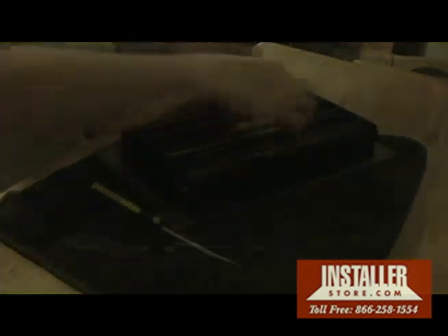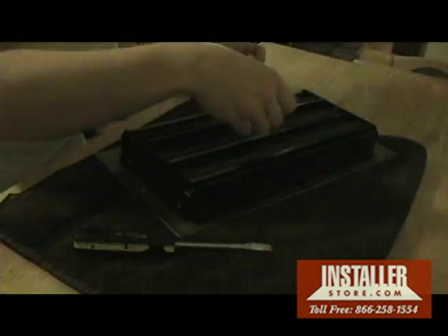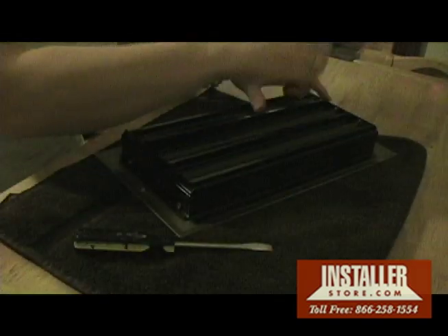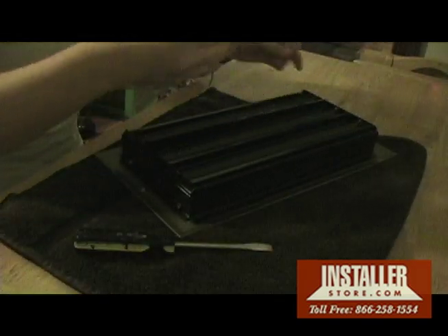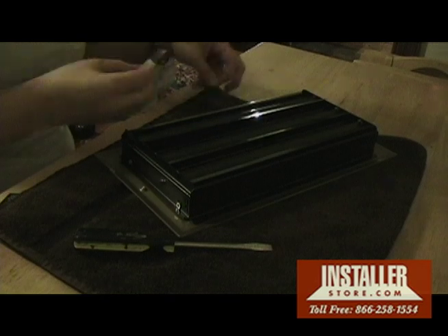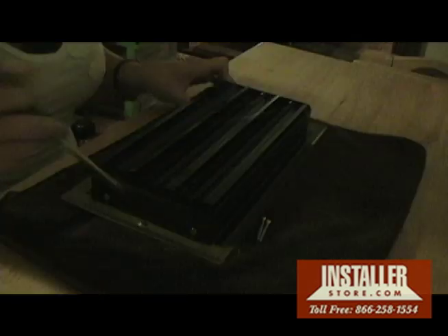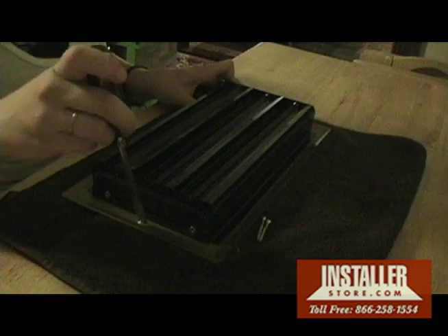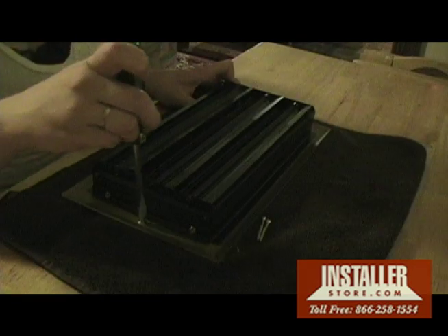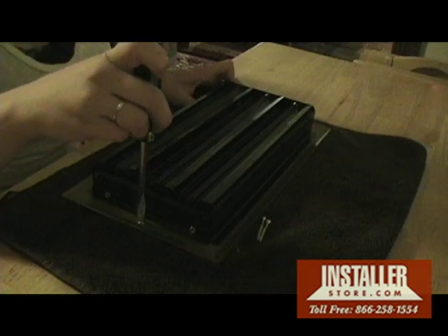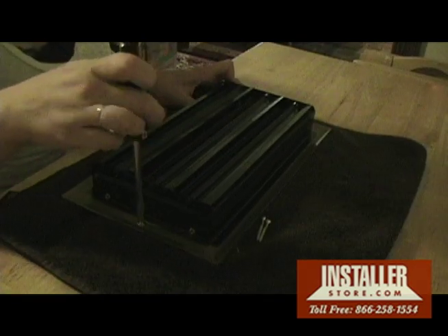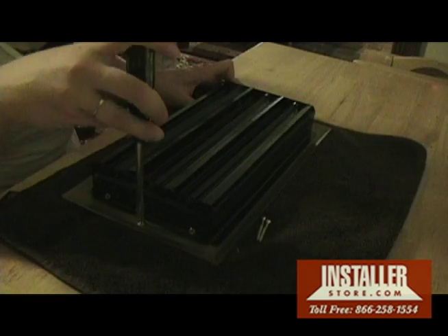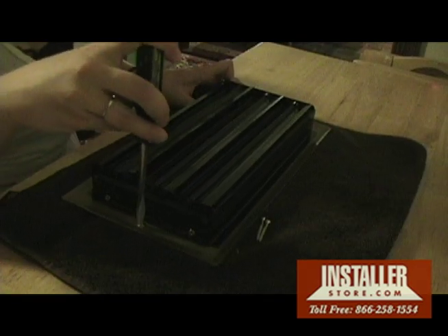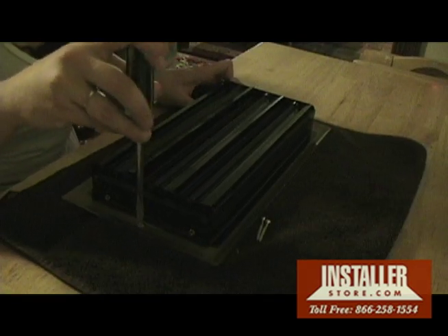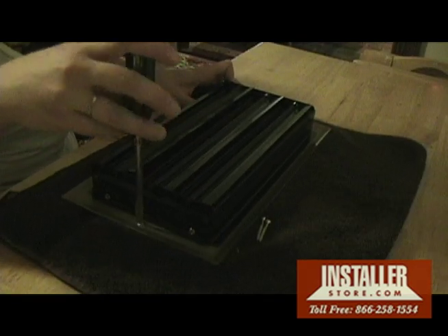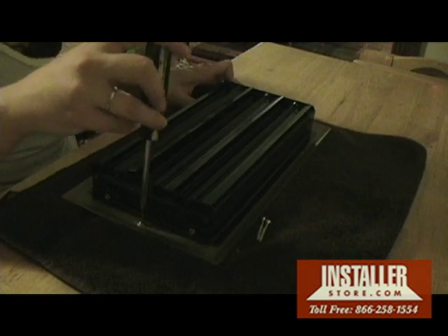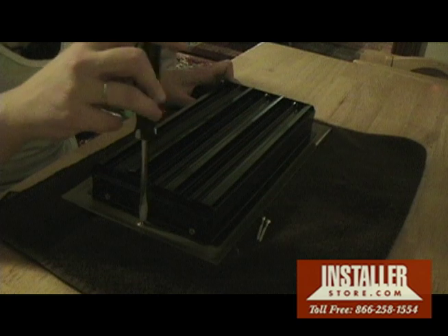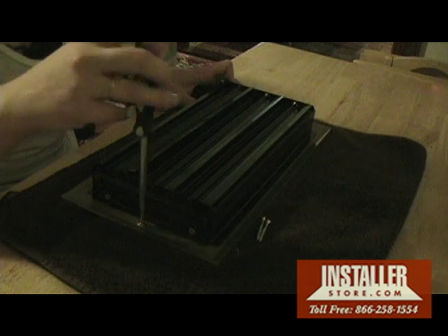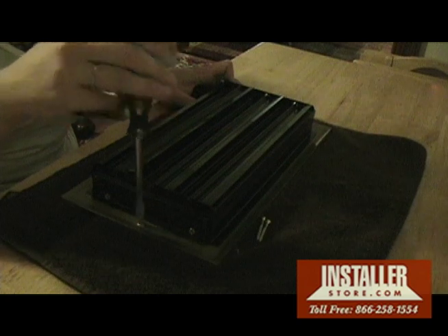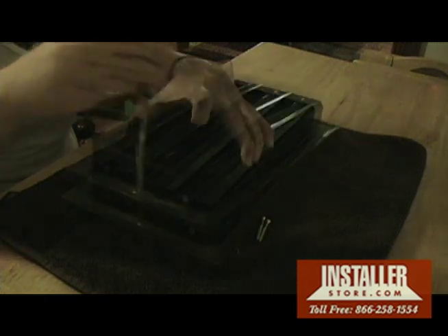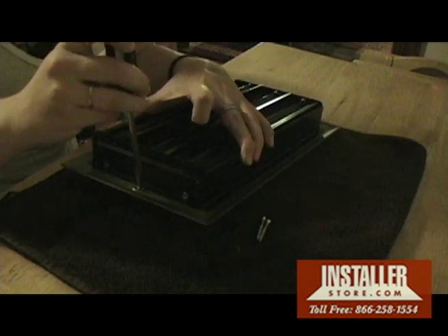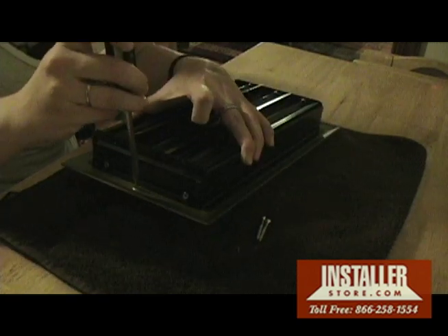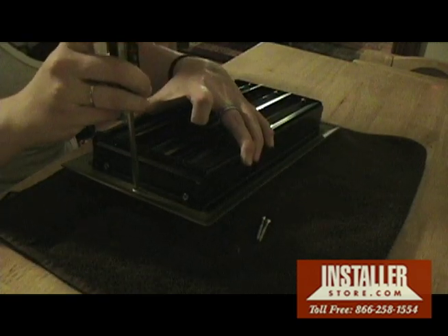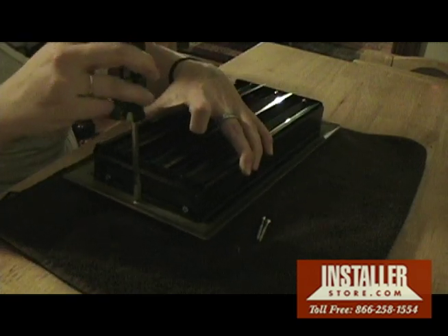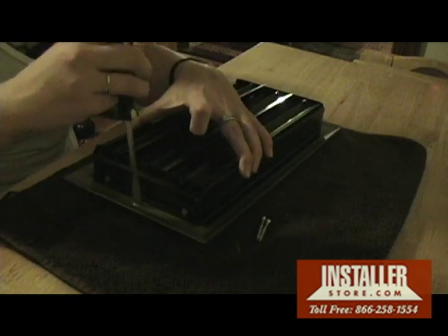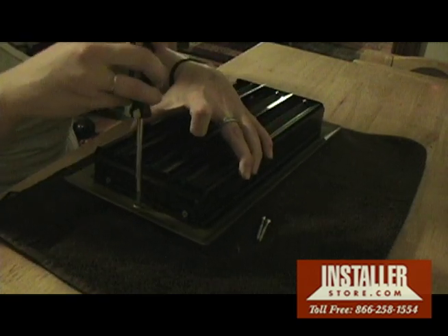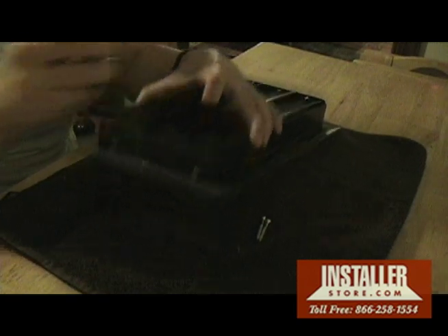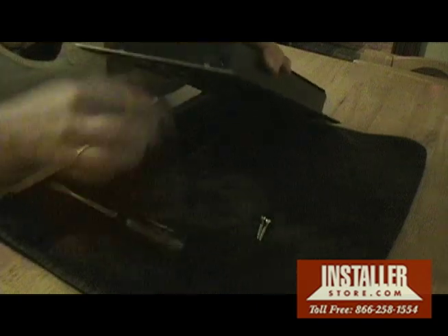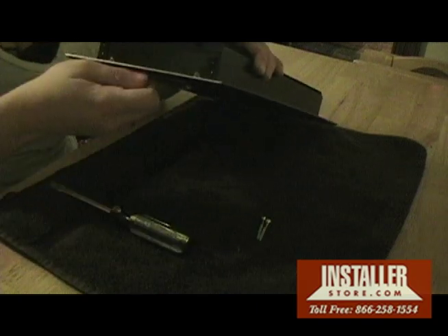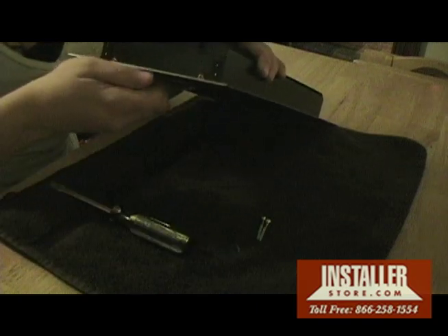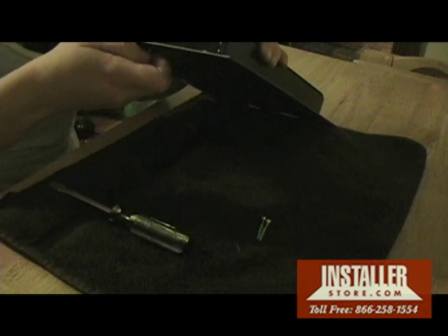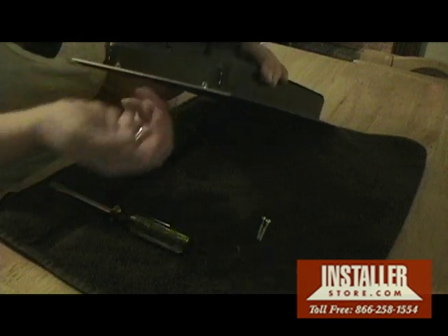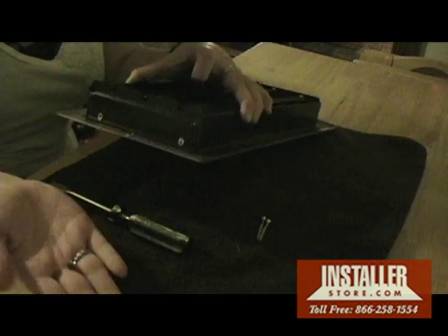Place the register face down on a soft surface. Unscrew the caps from the back of the face plate using a flathead screwdriver — you will have to unscrew the caps in a clockwise direction. Remove both caps and place them to the side.